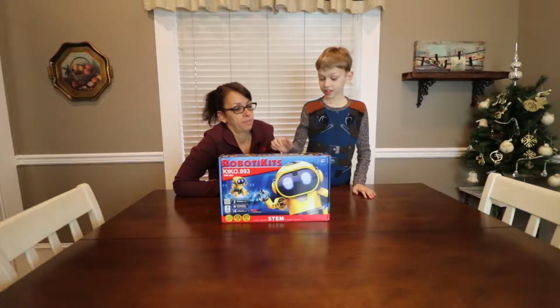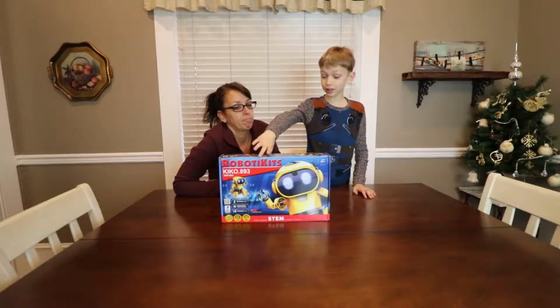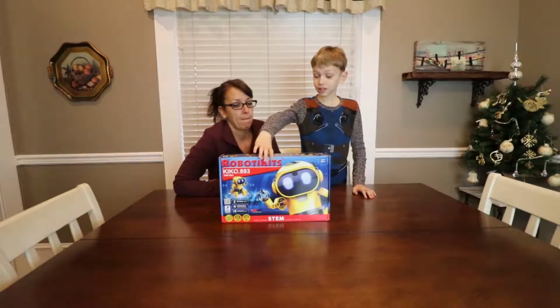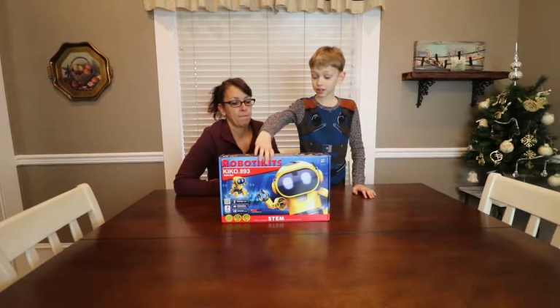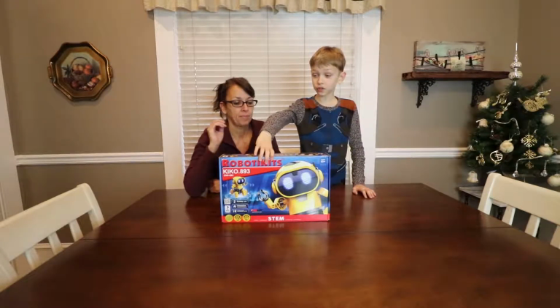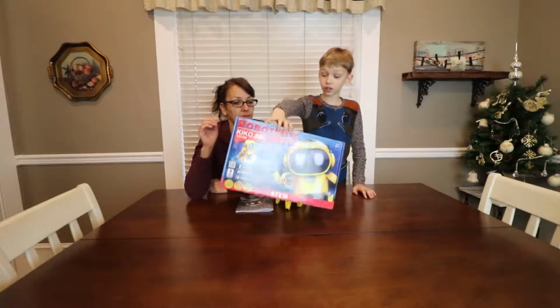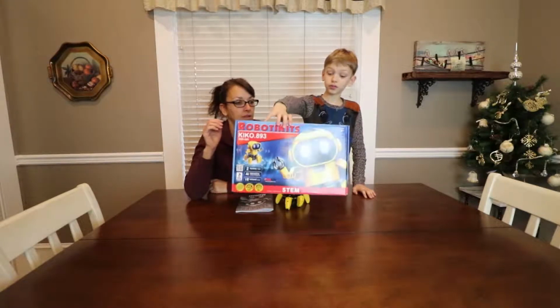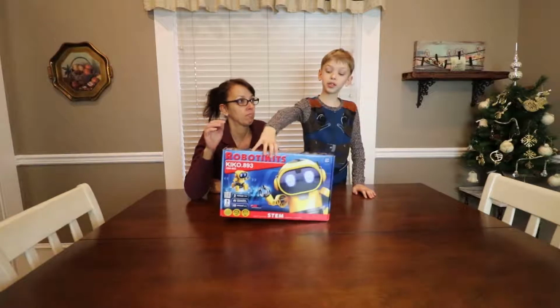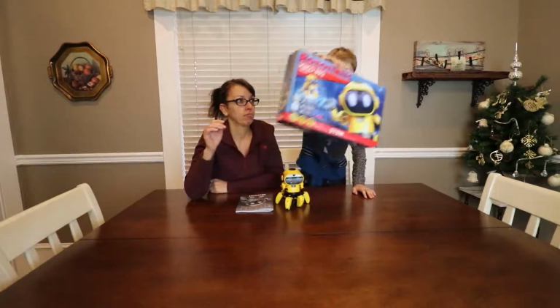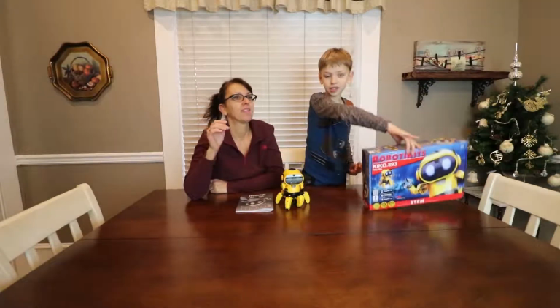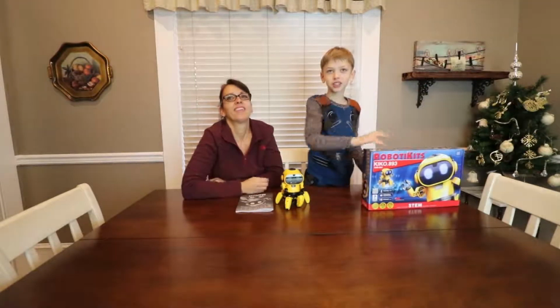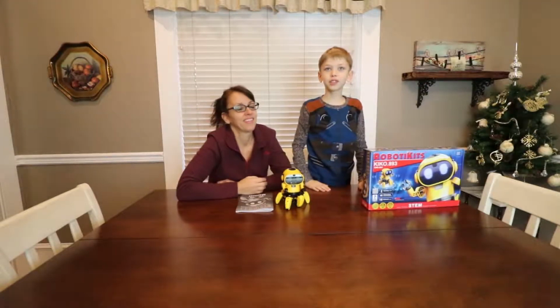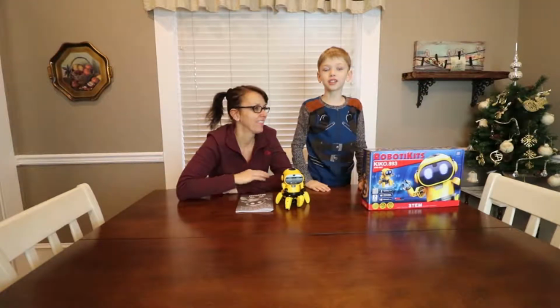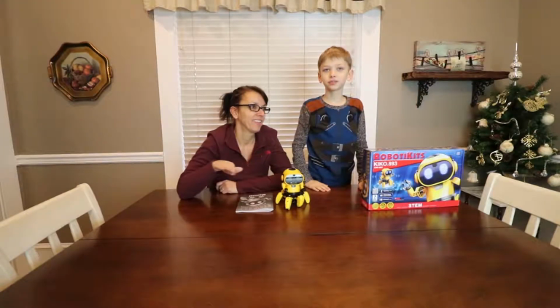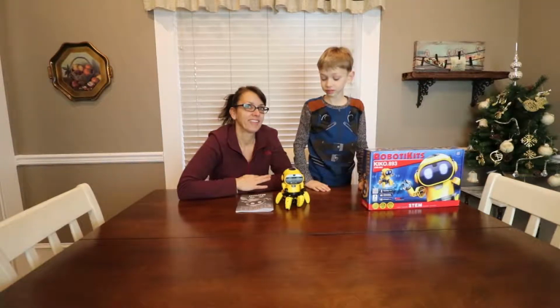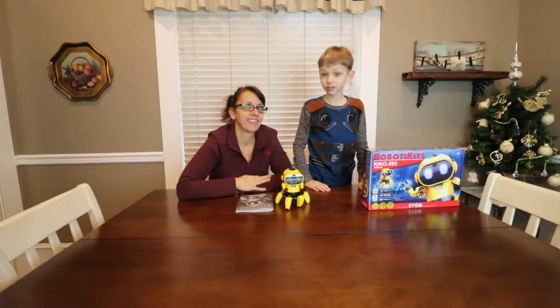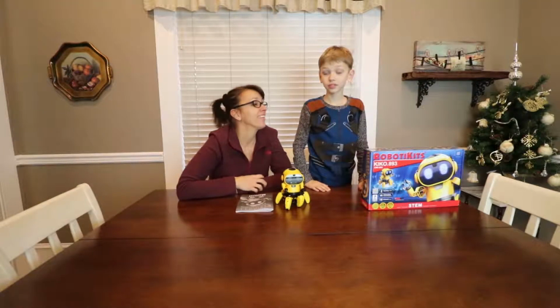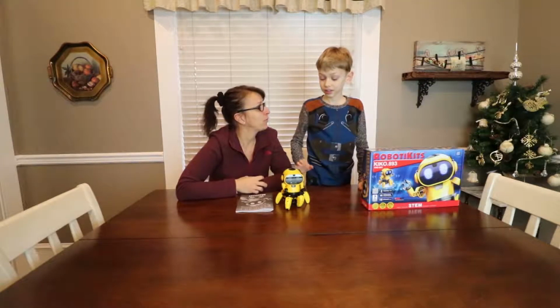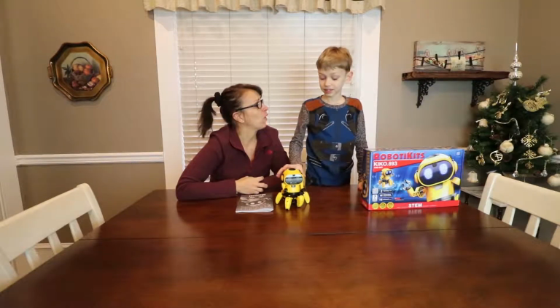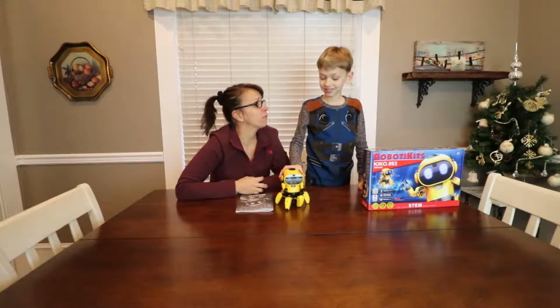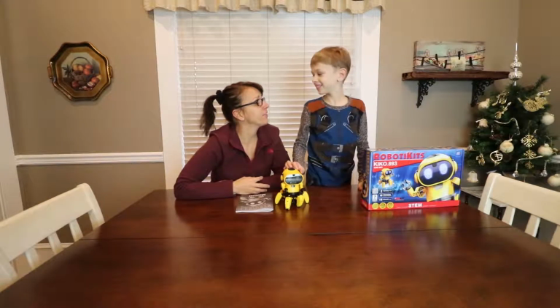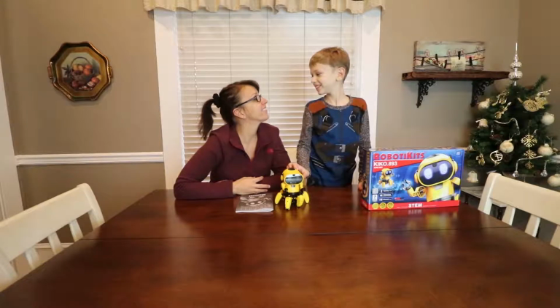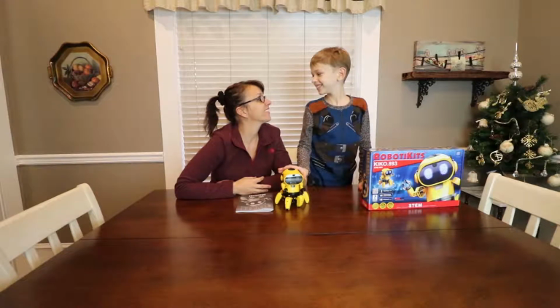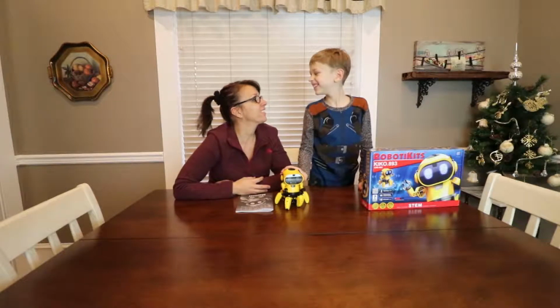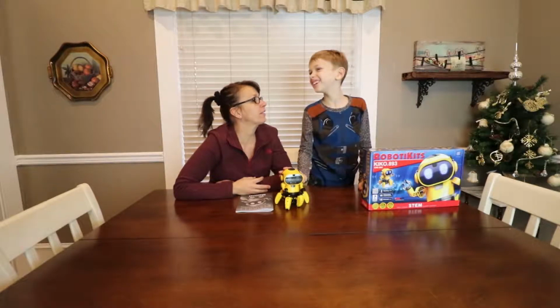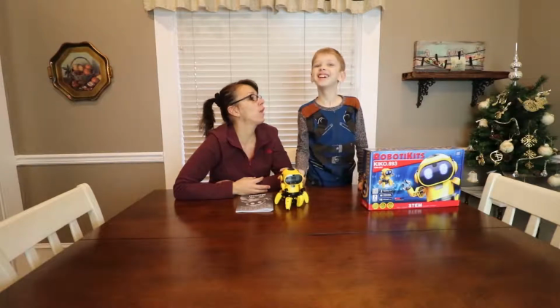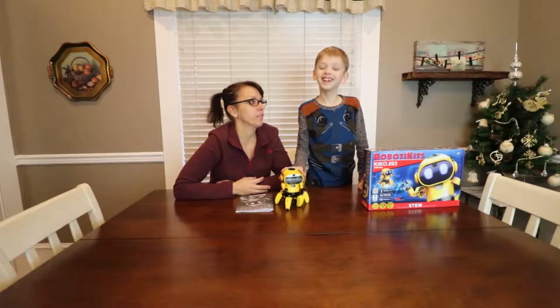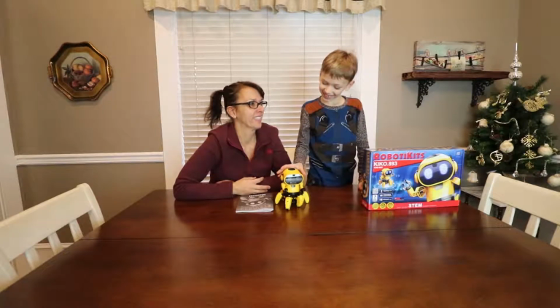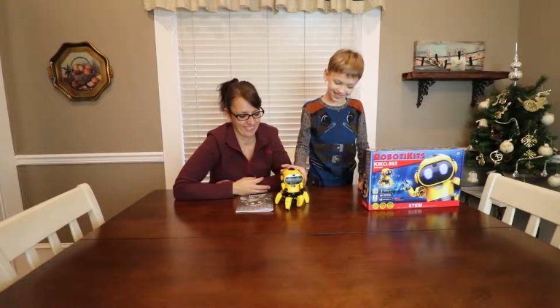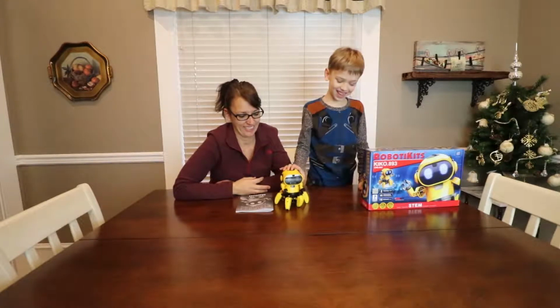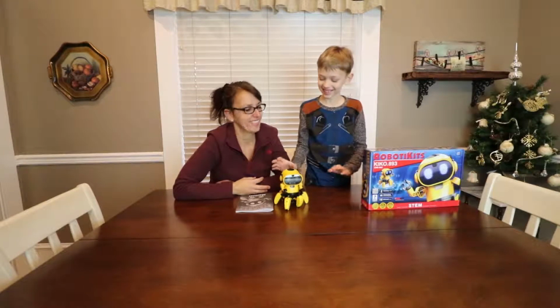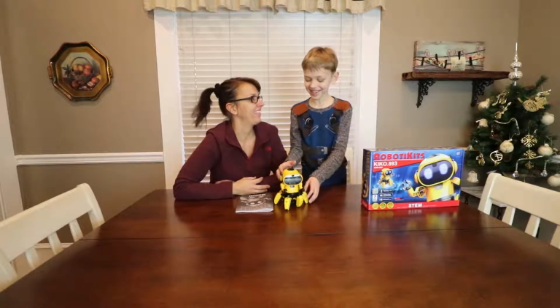It took us 24 hours. We're done. Not 24 hours — it took about four hours. Whatever.